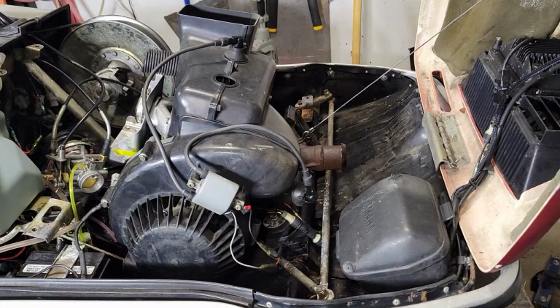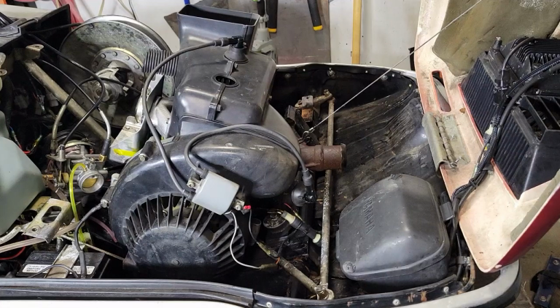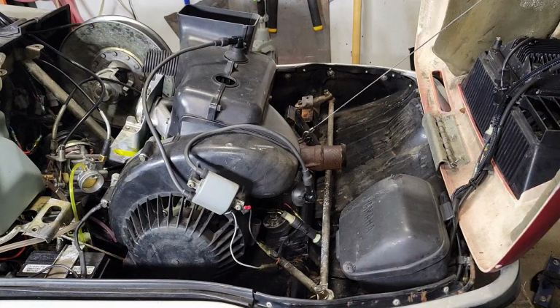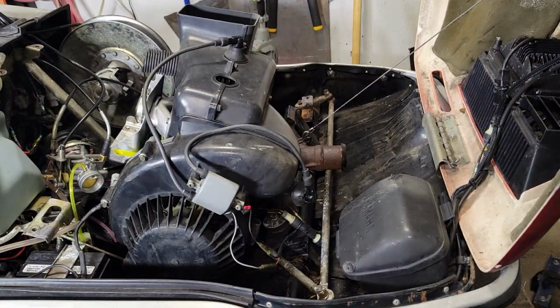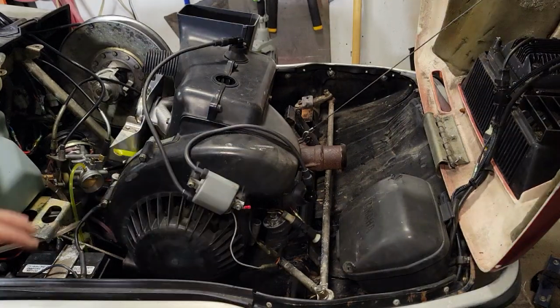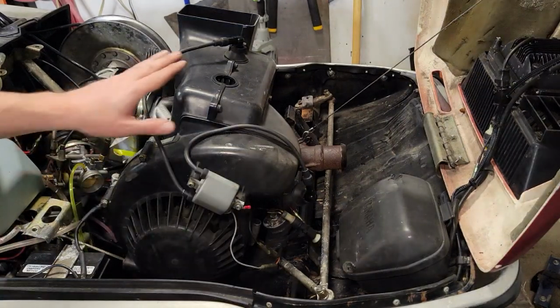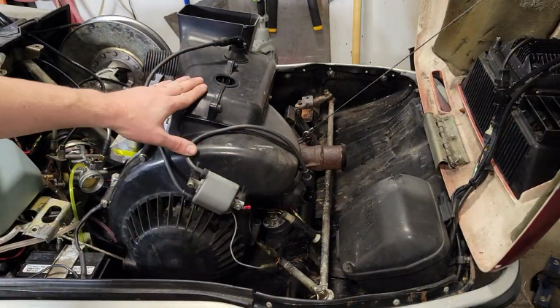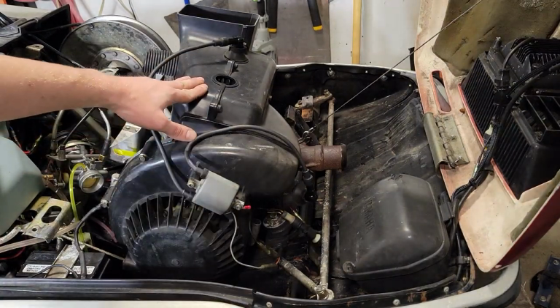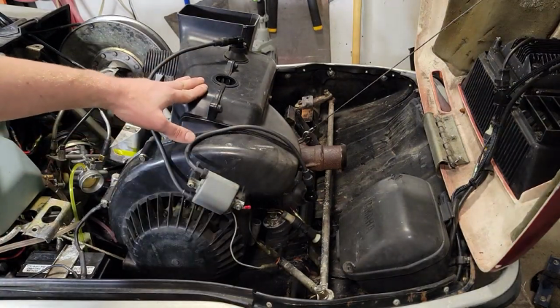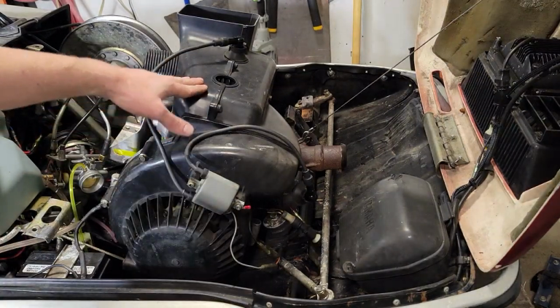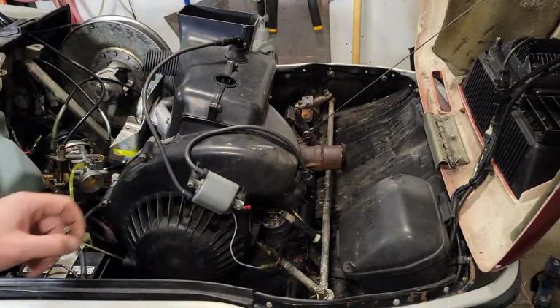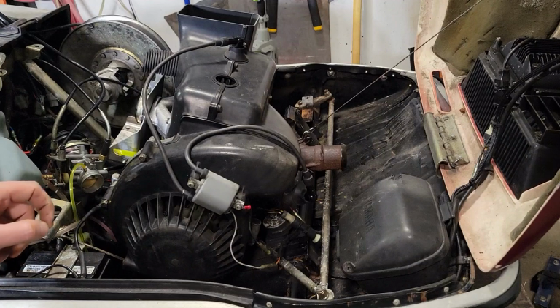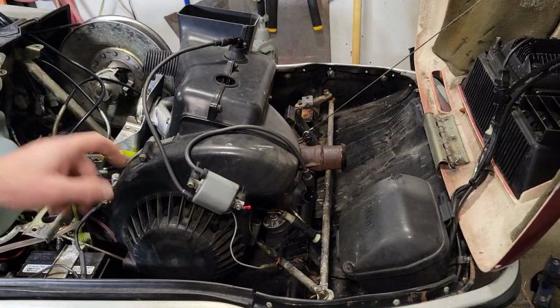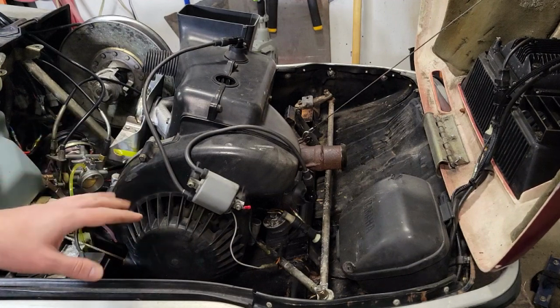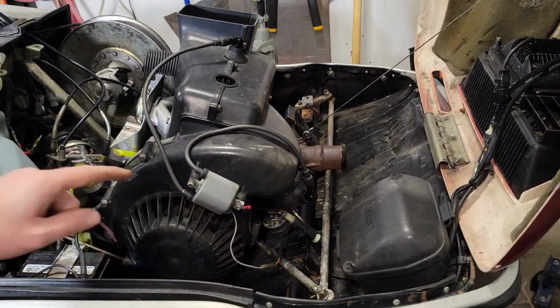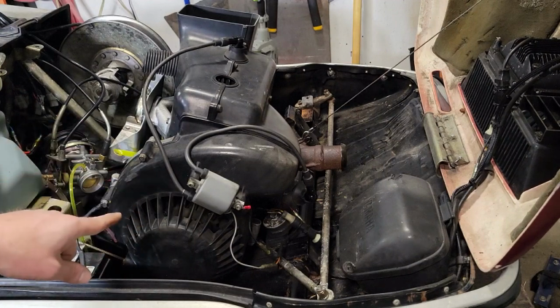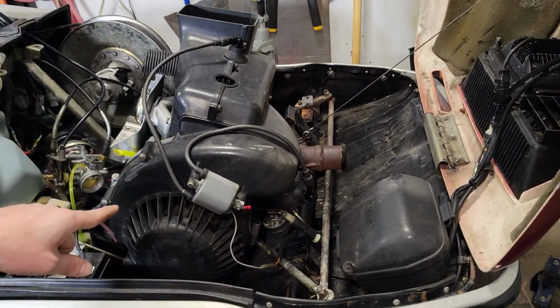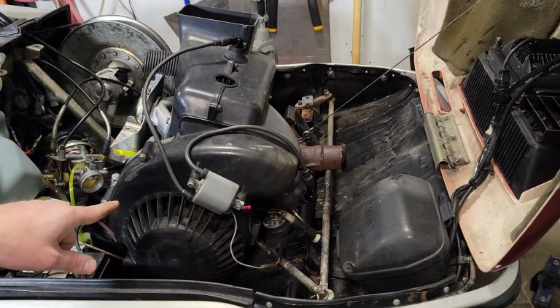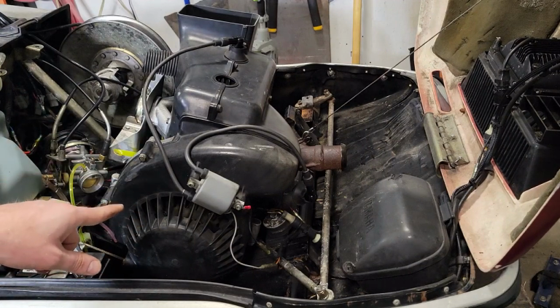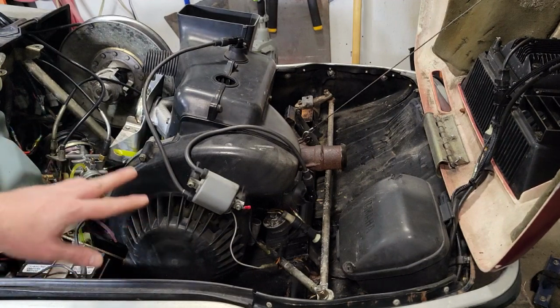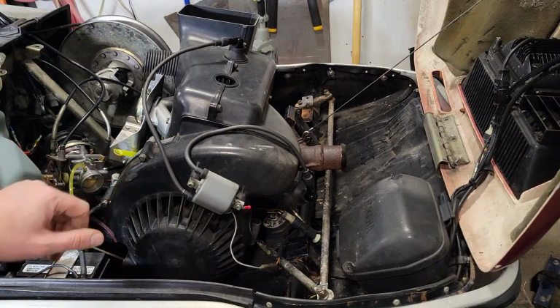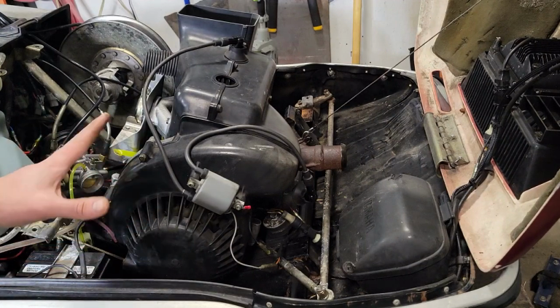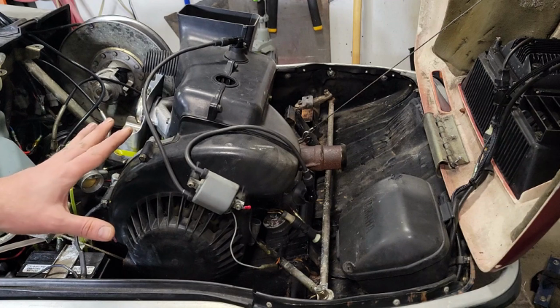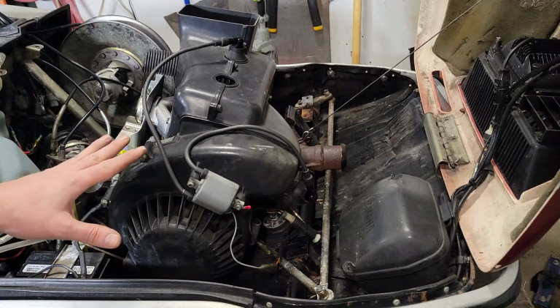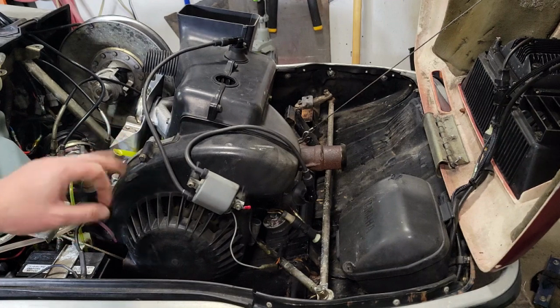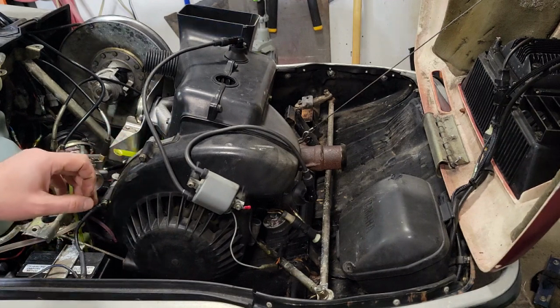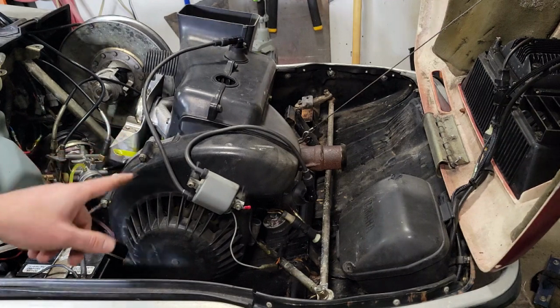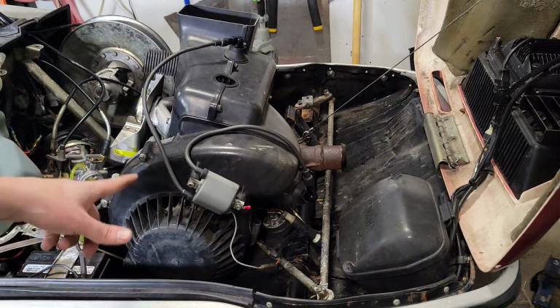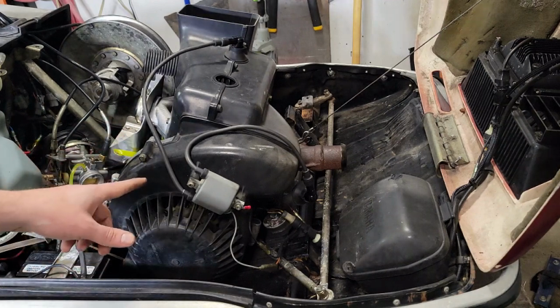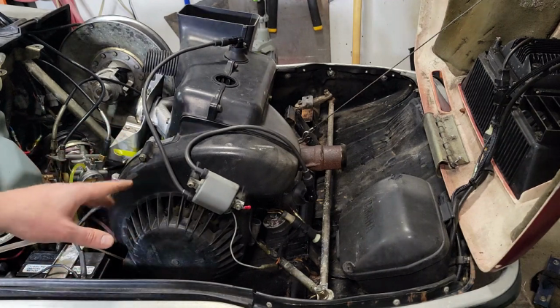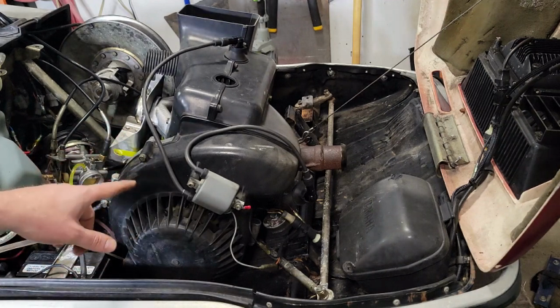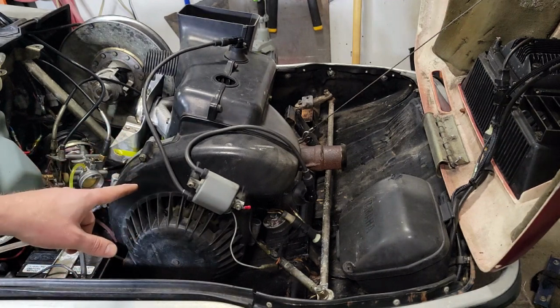I got this engine here that's been giving me some trouble. I suspect, based on a lean condition, that I have some bad crank seals or maybe base gaskets. Something's leaning this thing out. So the test I'm going to do today is a leak down test.